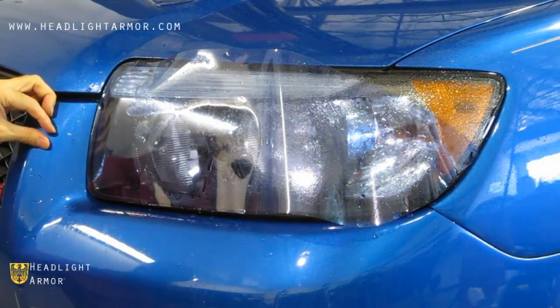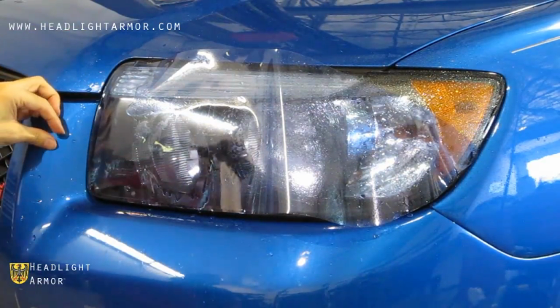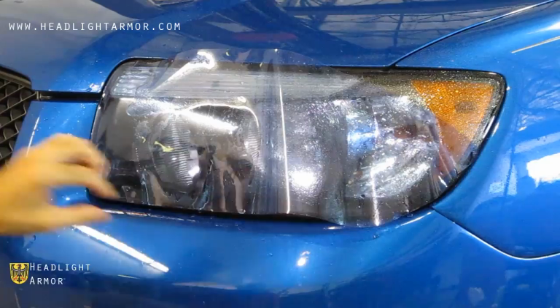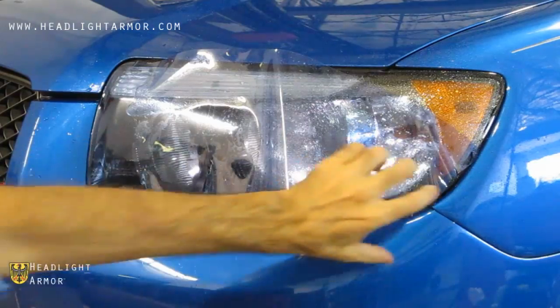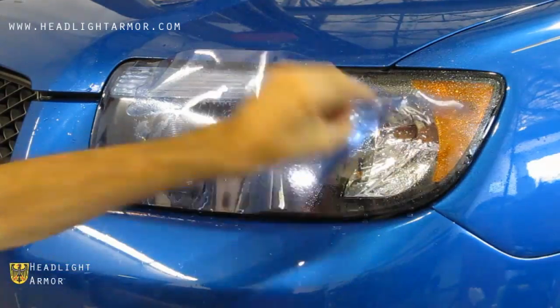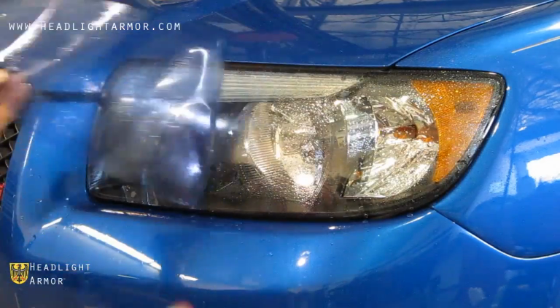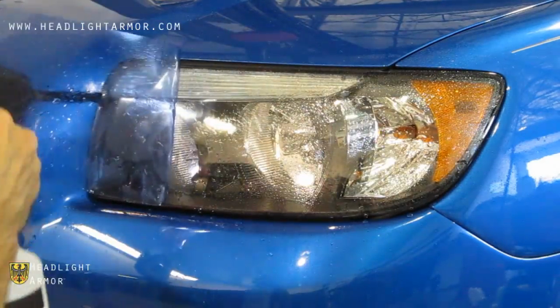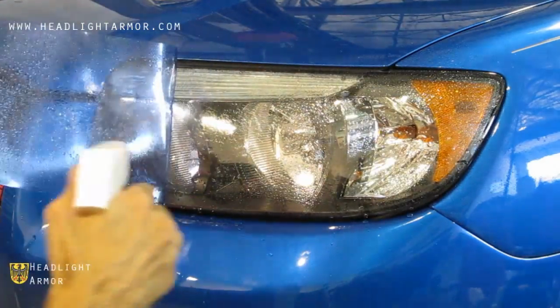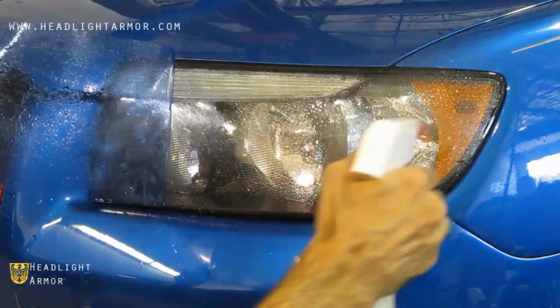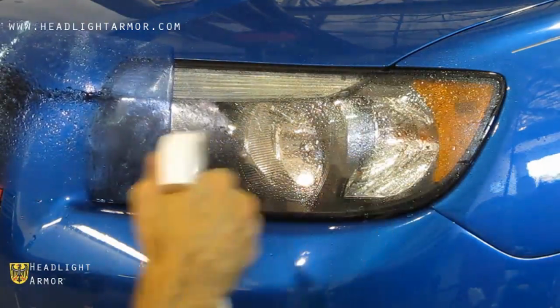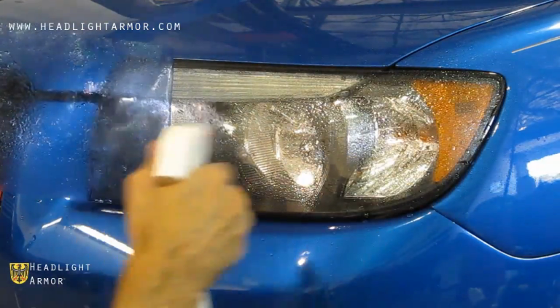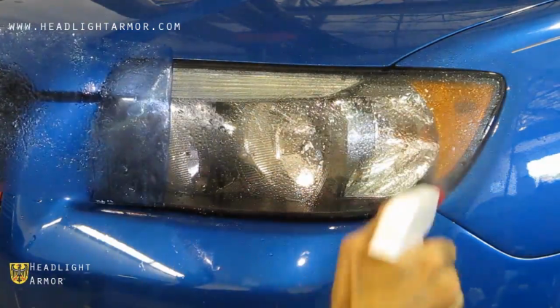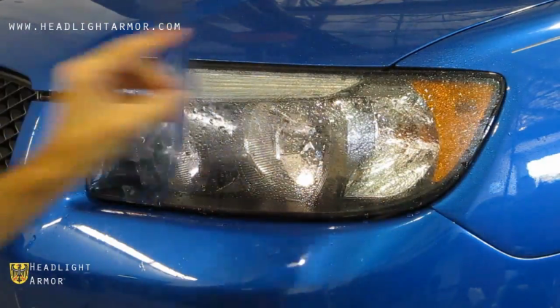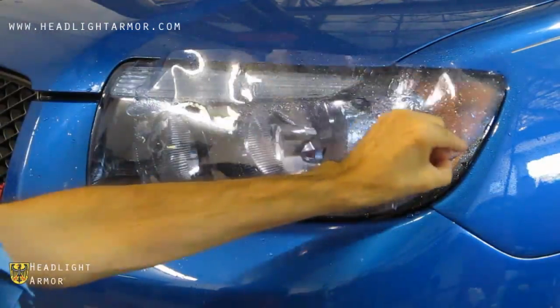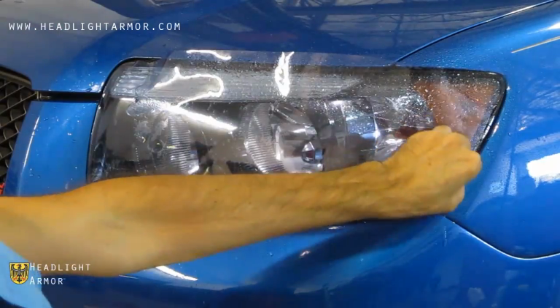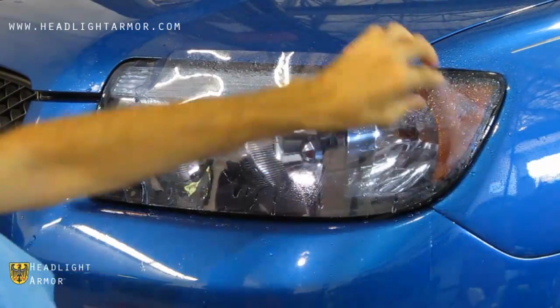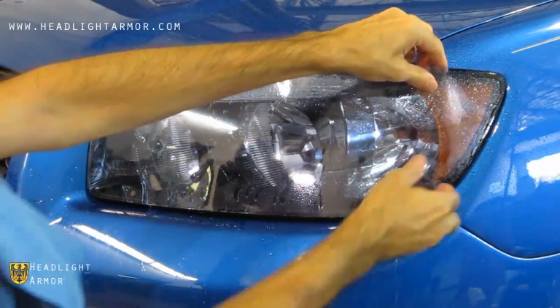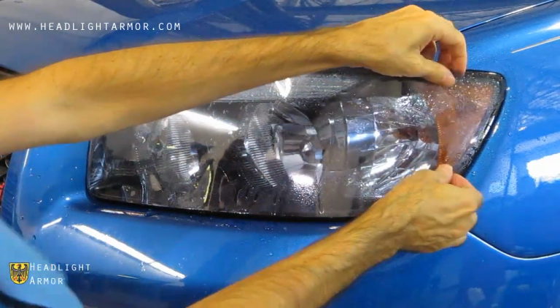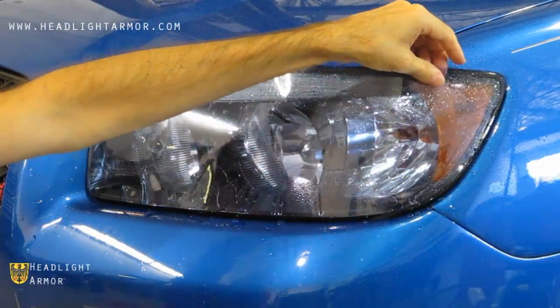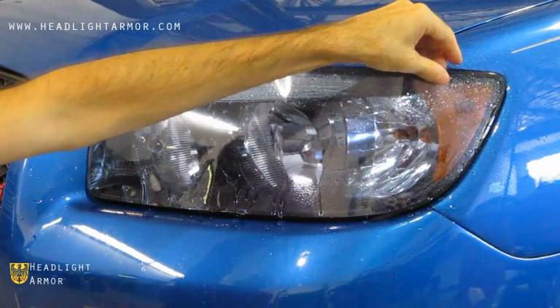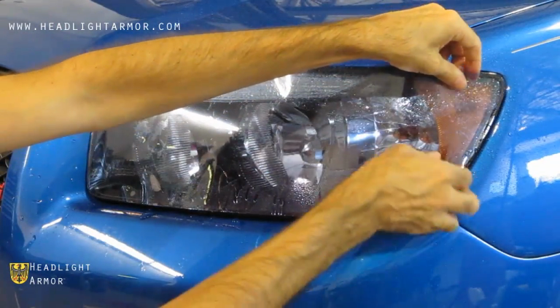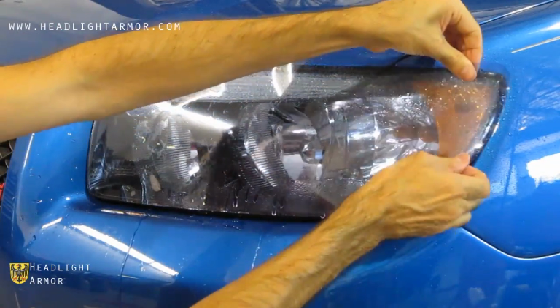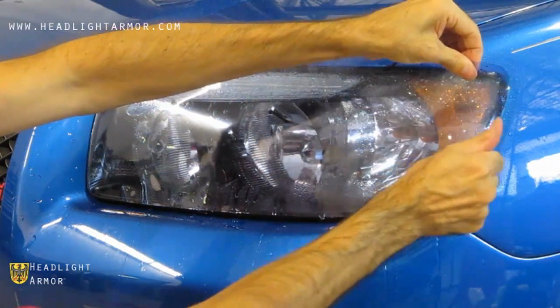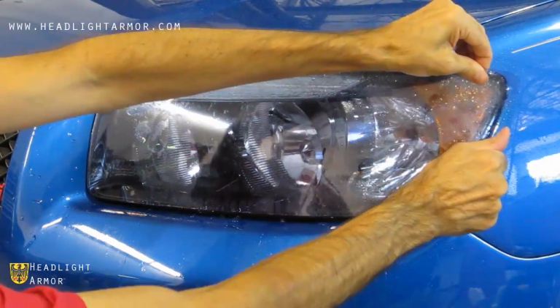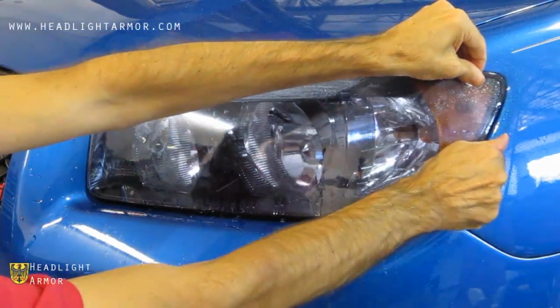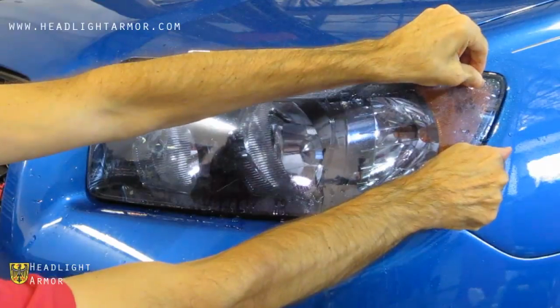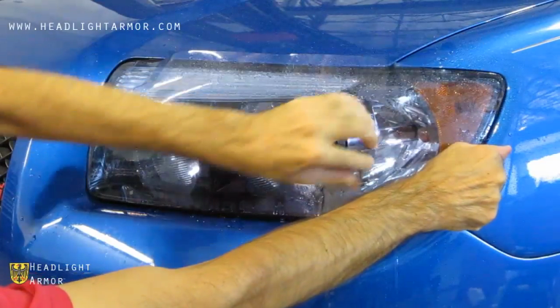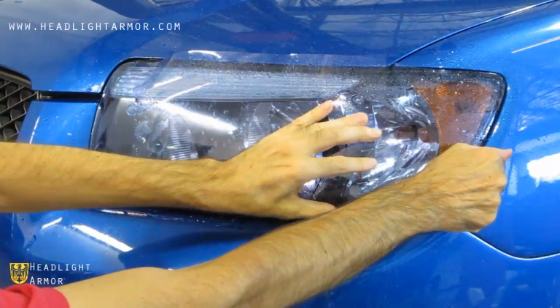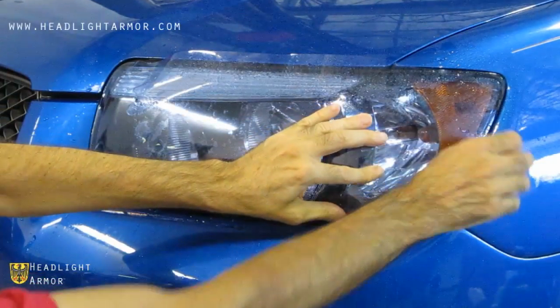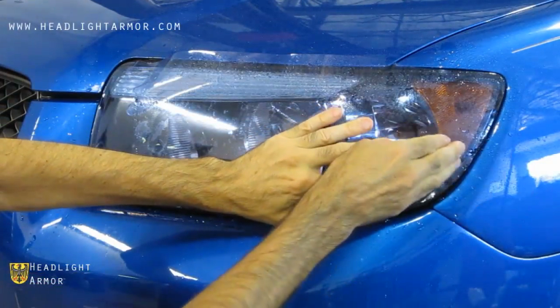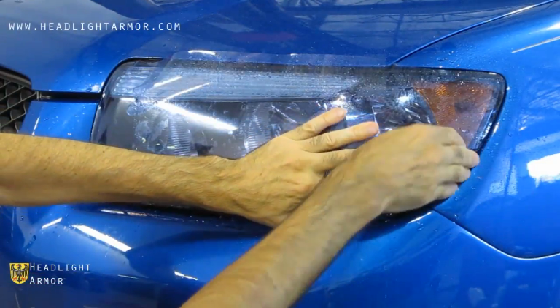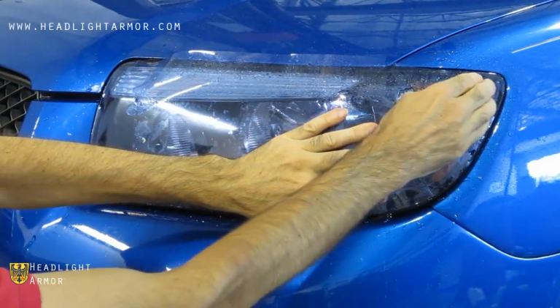Once the inner corner is set, go ahead and lift back the remainder of the kit and mist down the lens and adhesive with water. Then align to the back far corner of the headlight as shown.